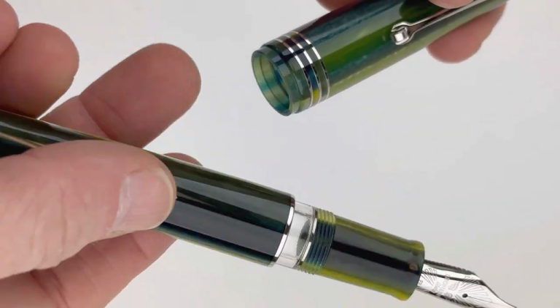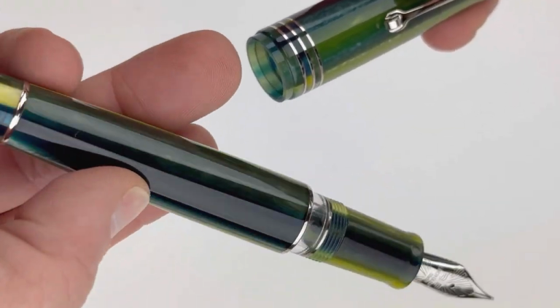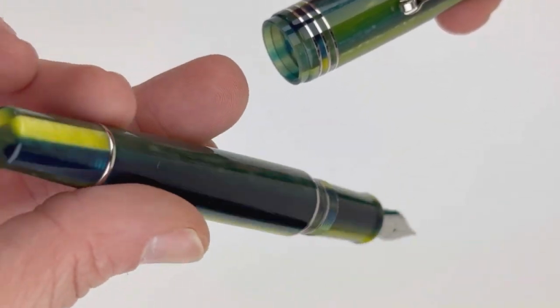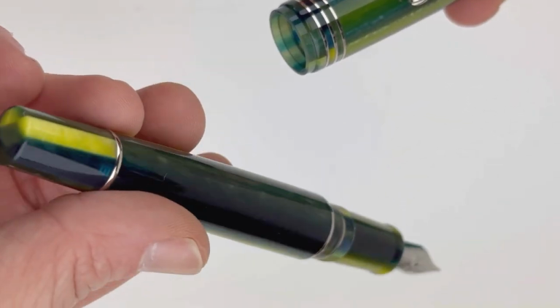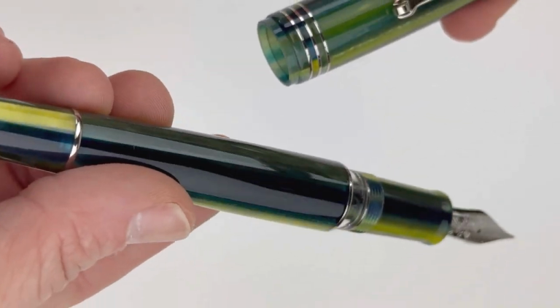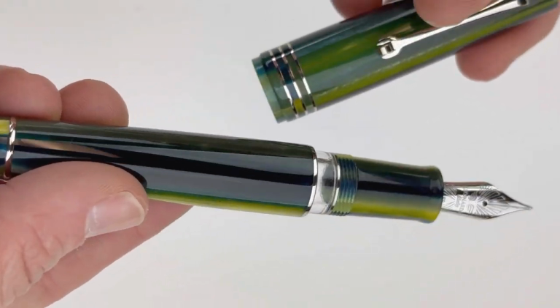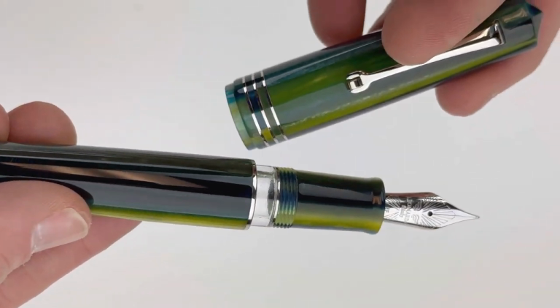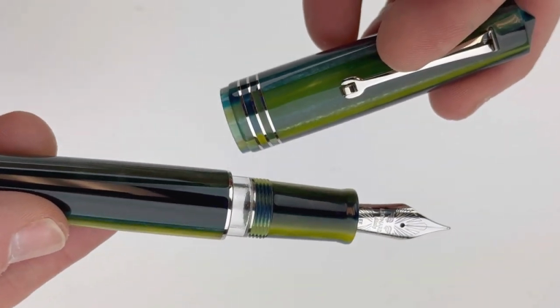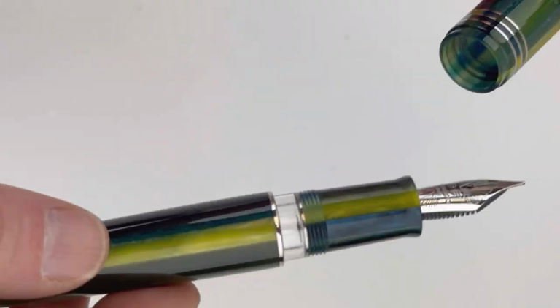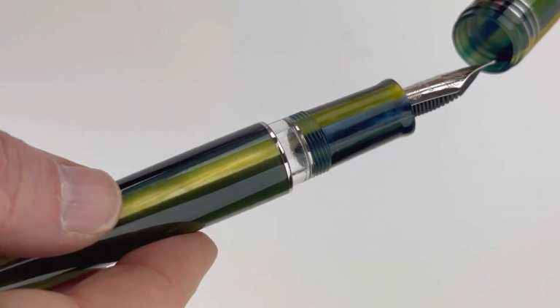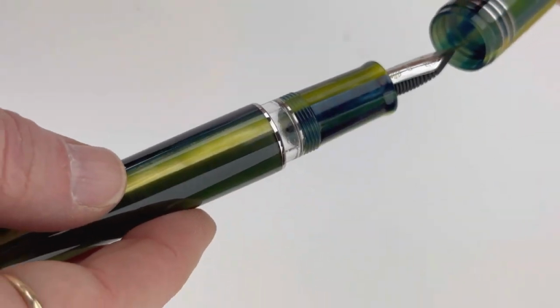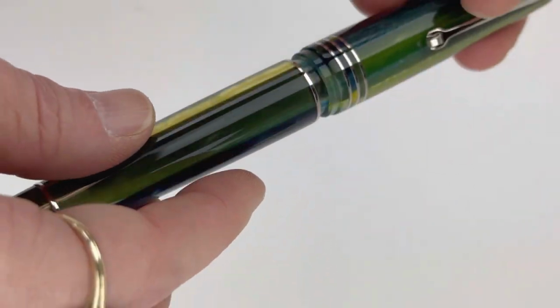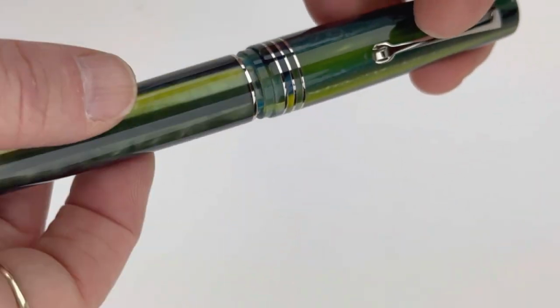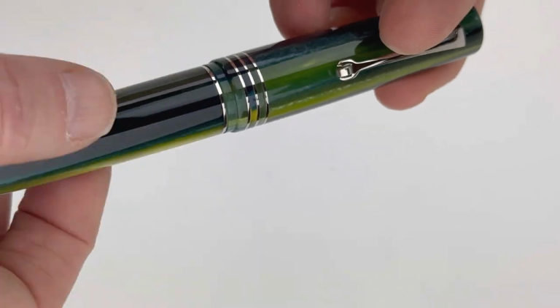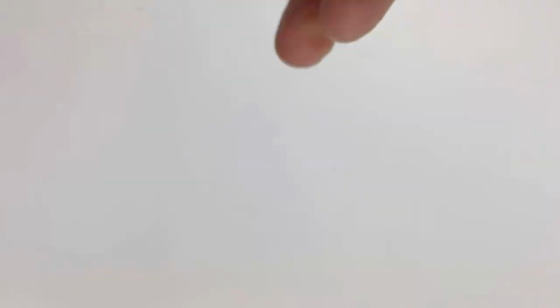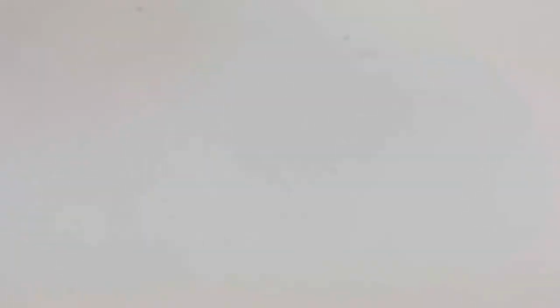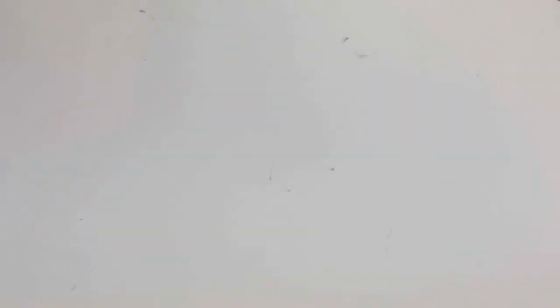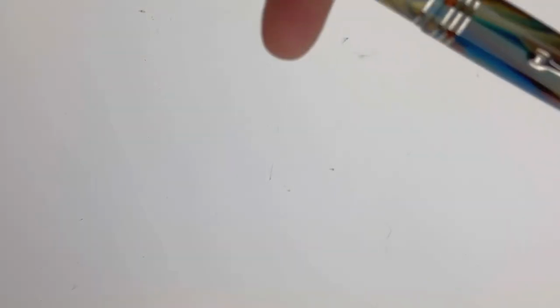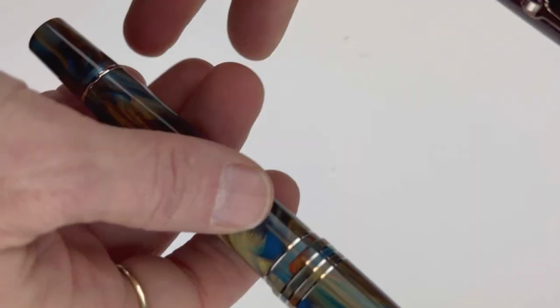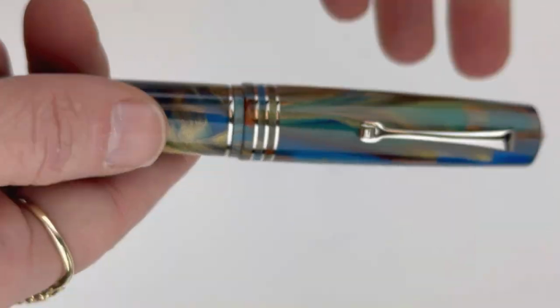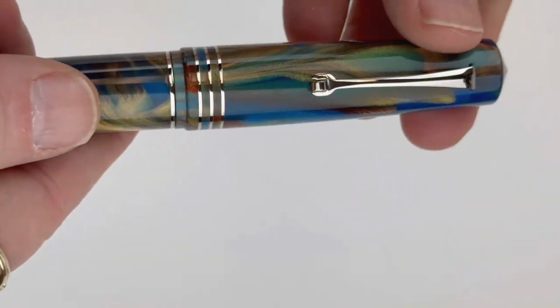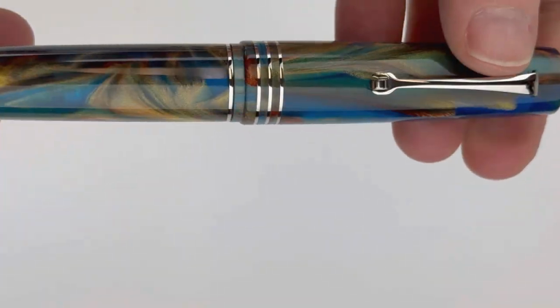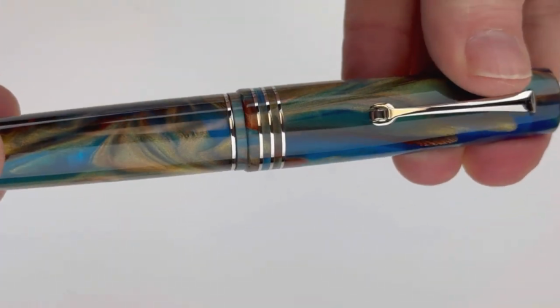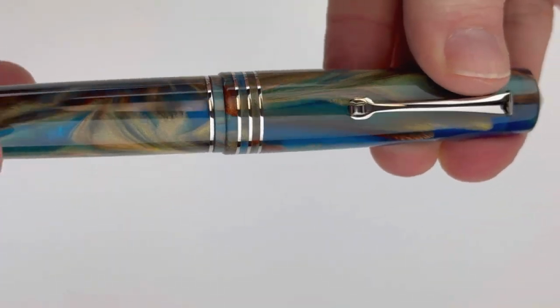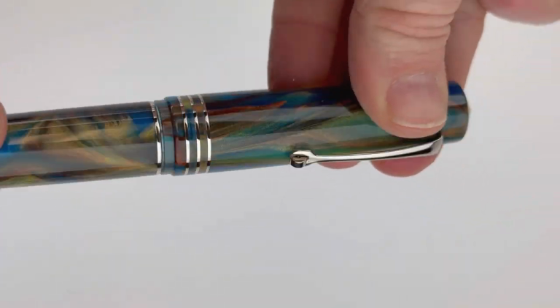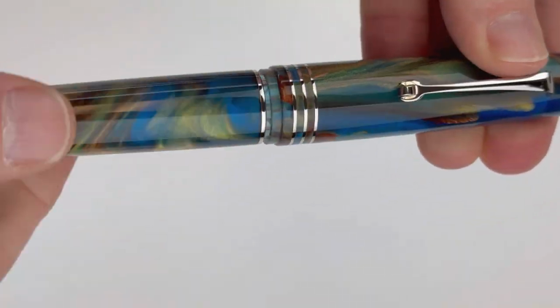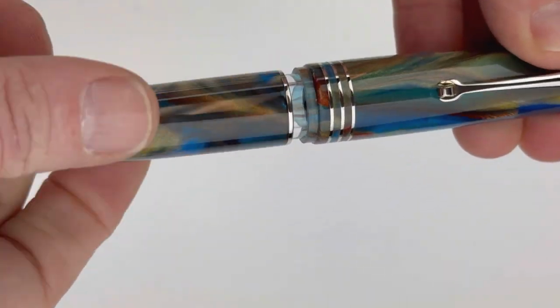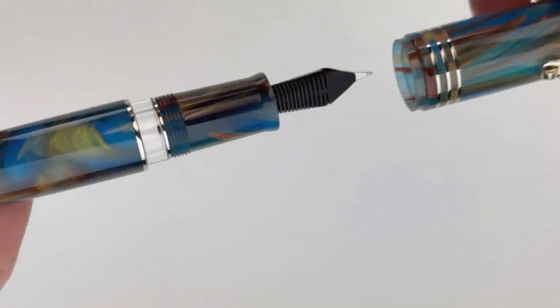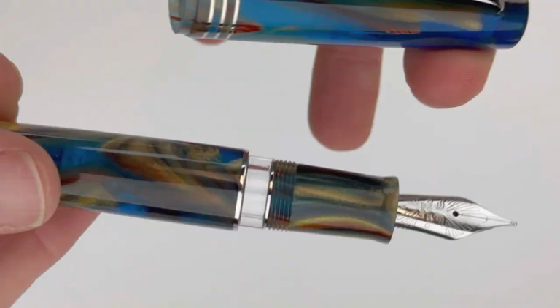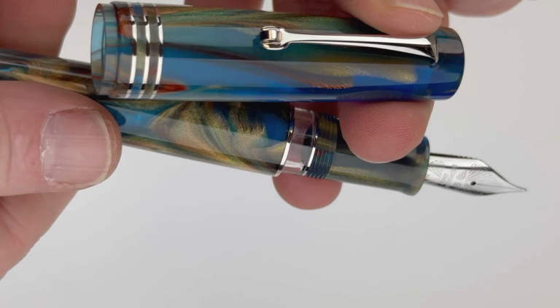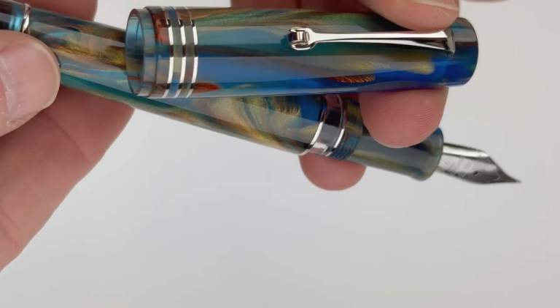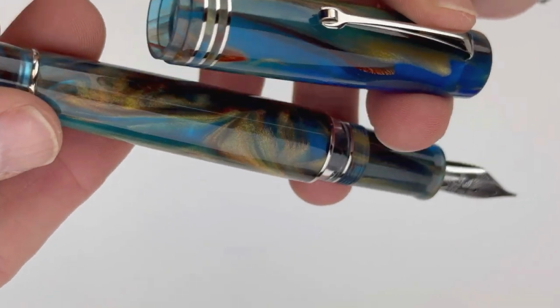This is the baobab resin — it's a spaghetti resin in shades of greens and blues. All of them have that beautiful ink window right underneath the threaded cap.